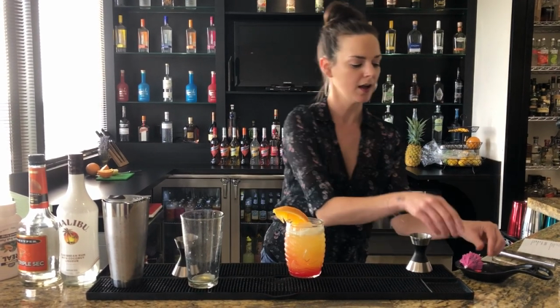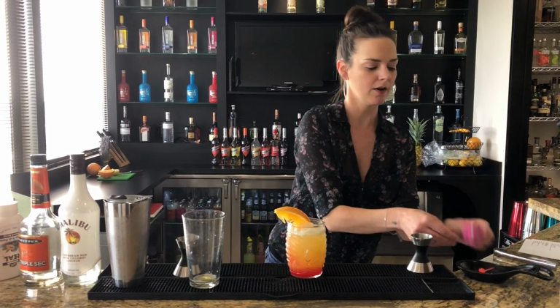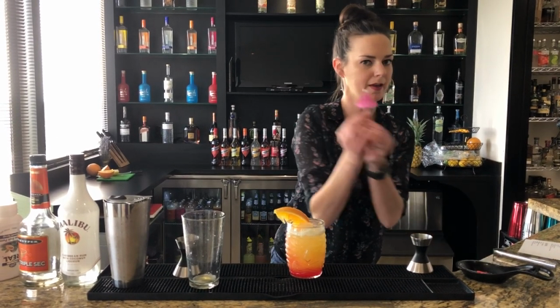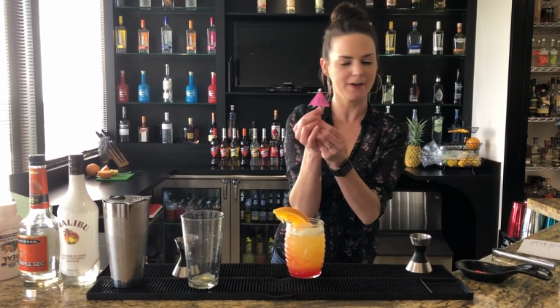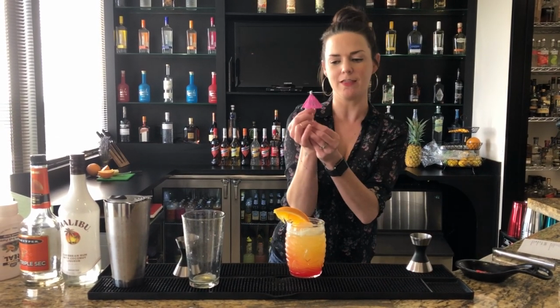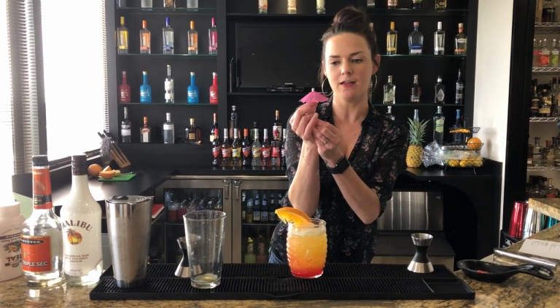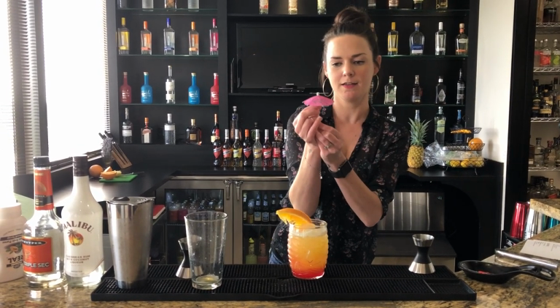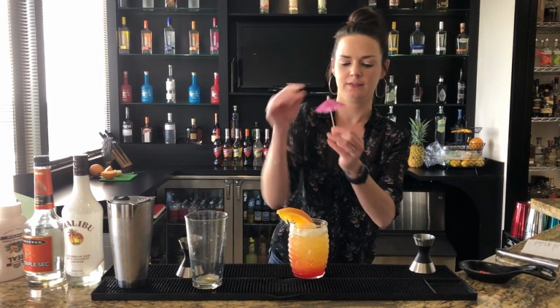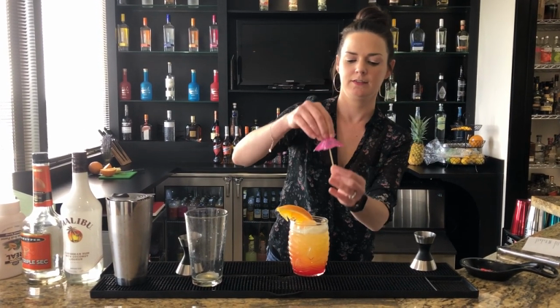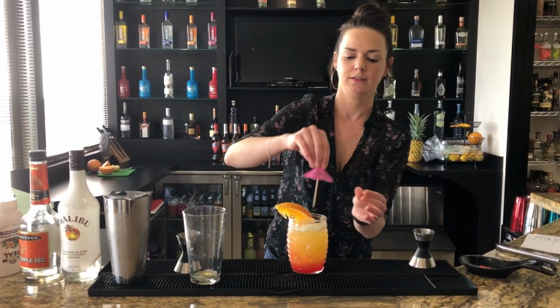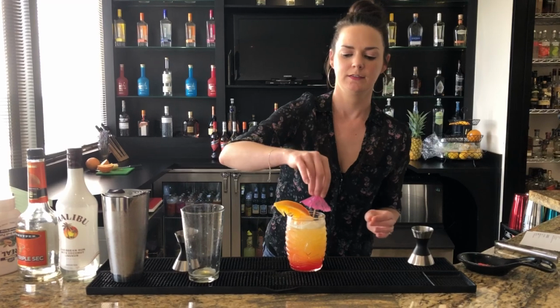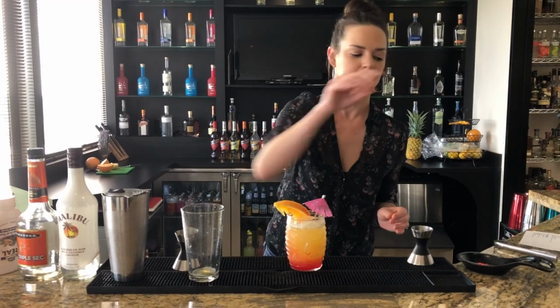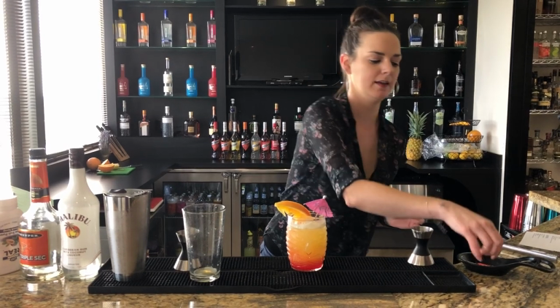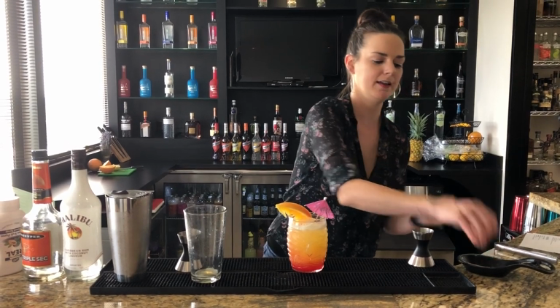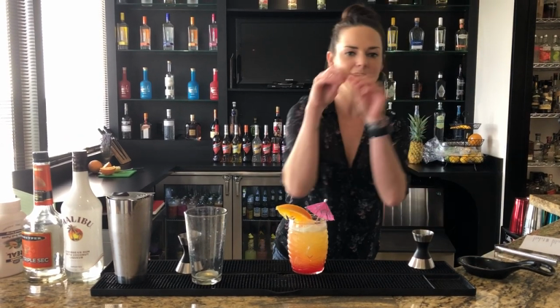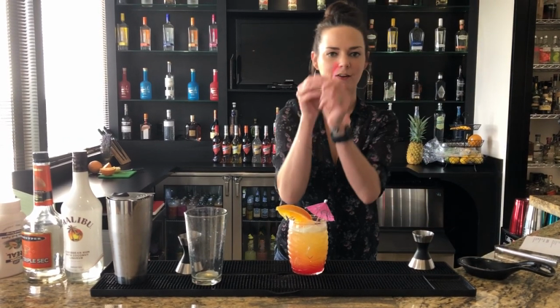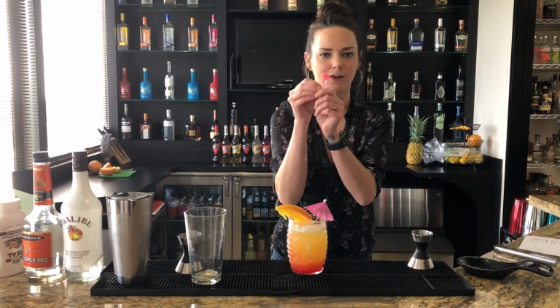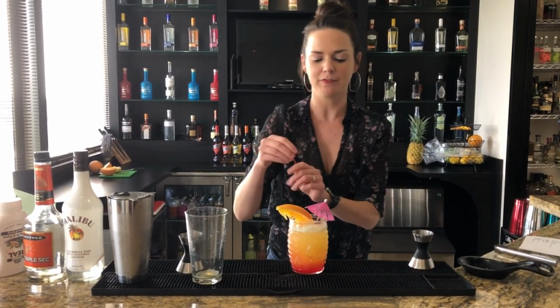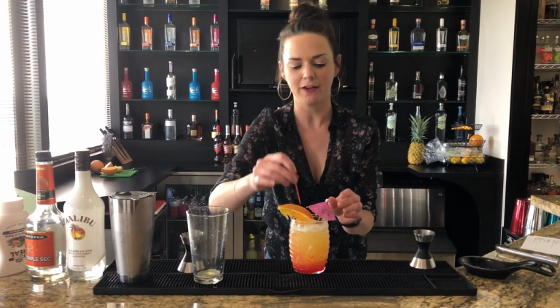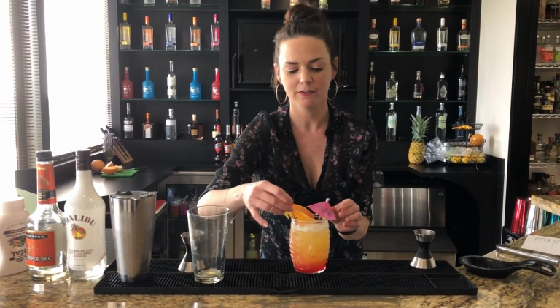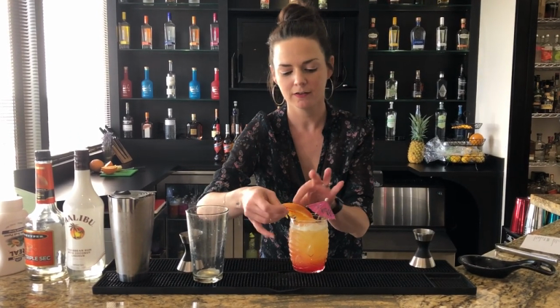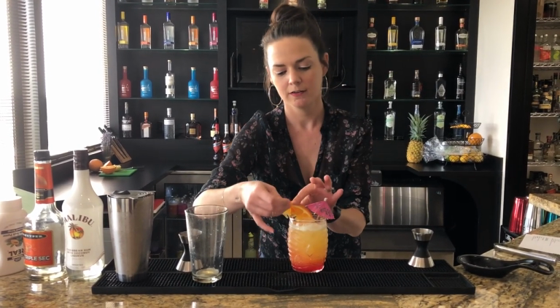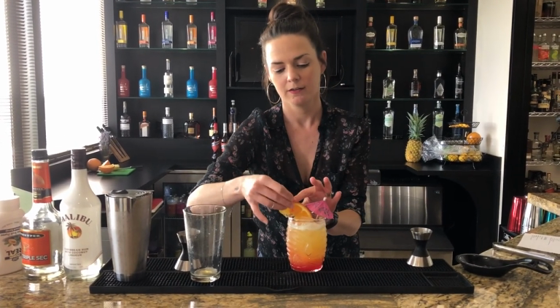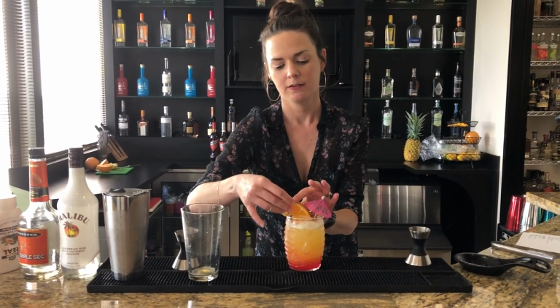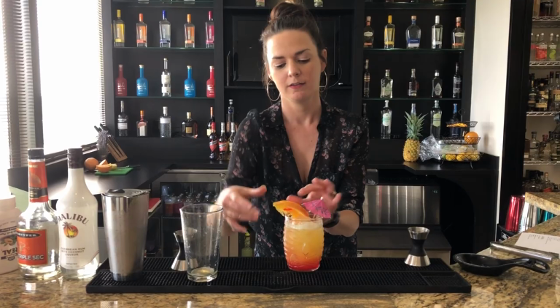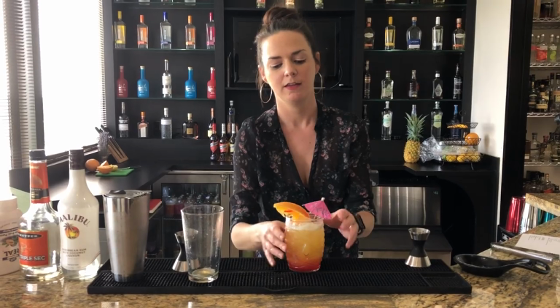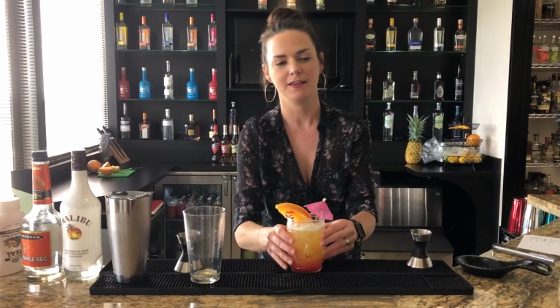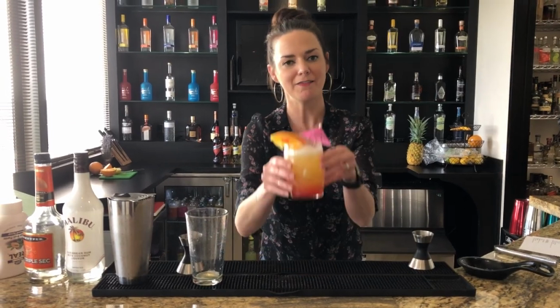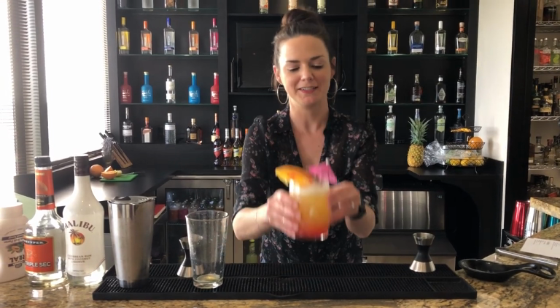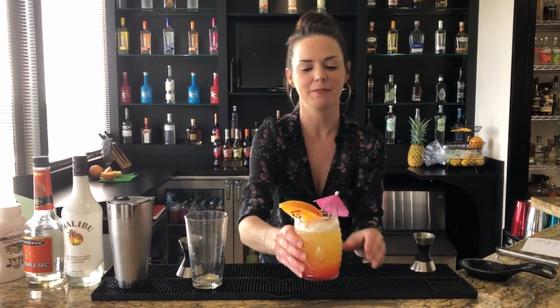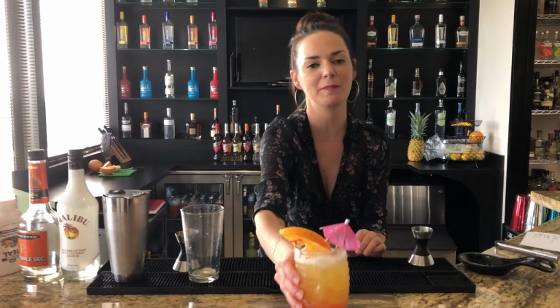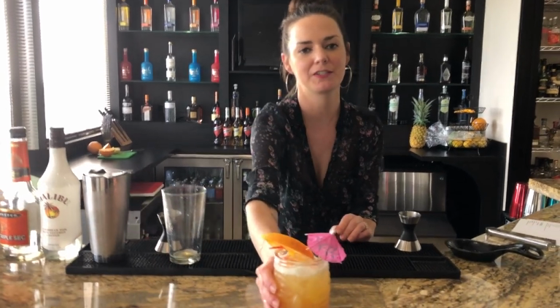Our paper umbrella and our pink flamingo. And there you have it — it's the parasol punch.